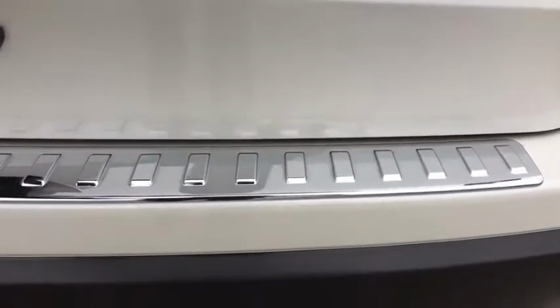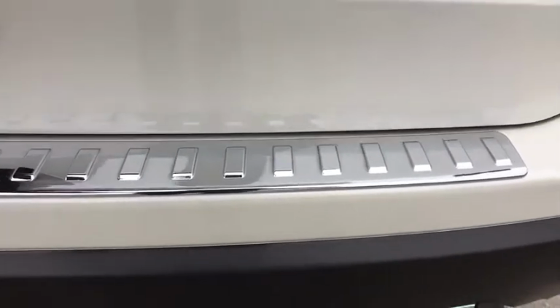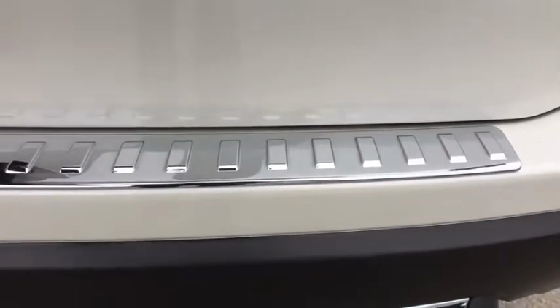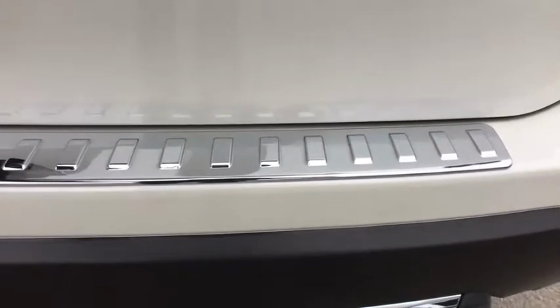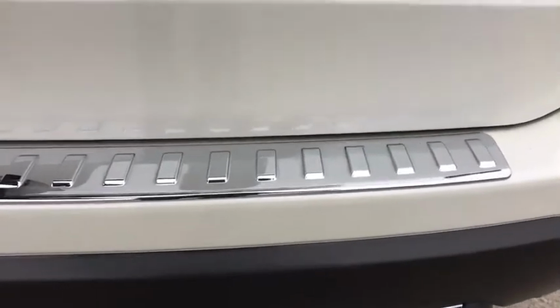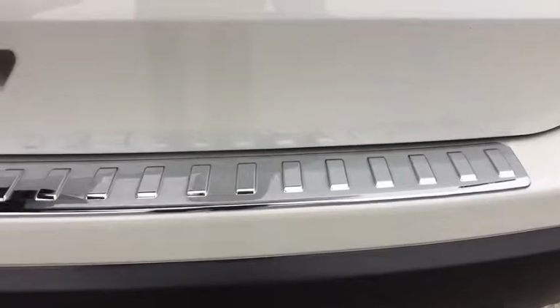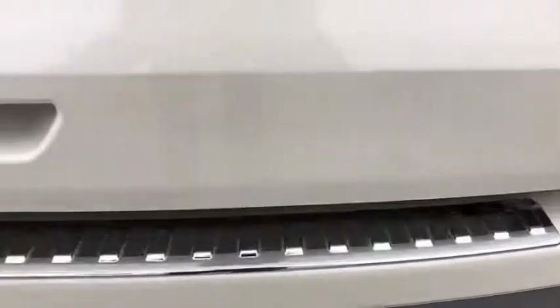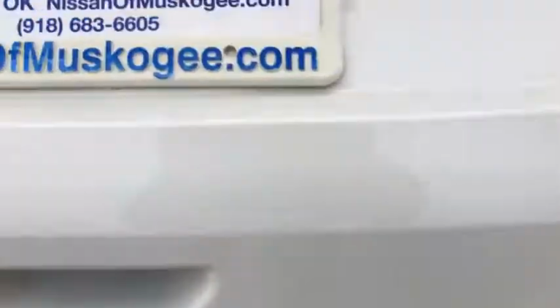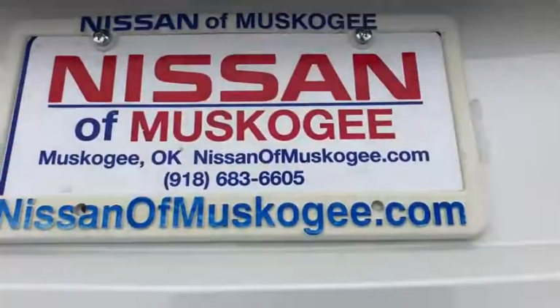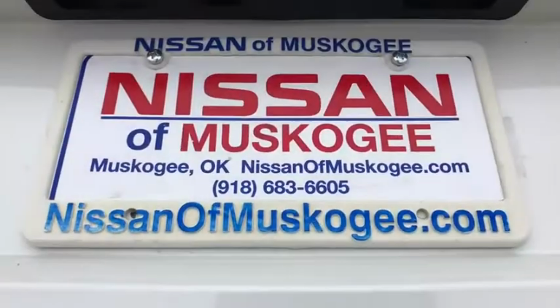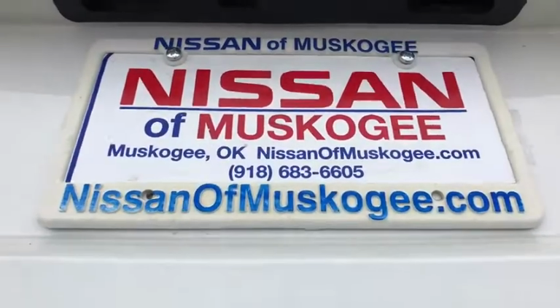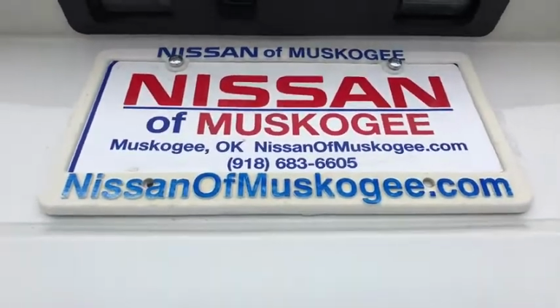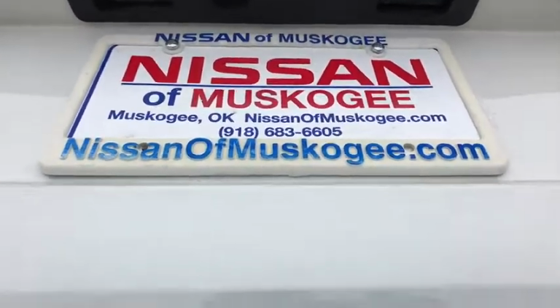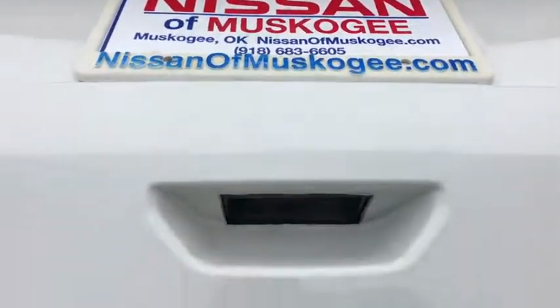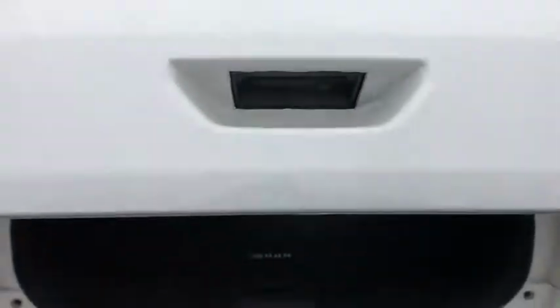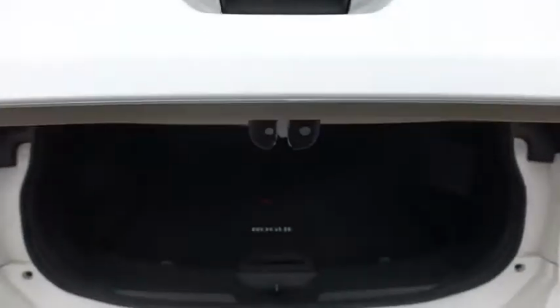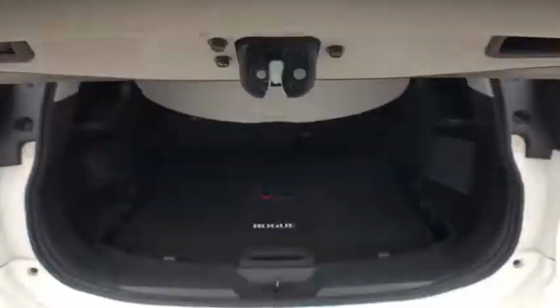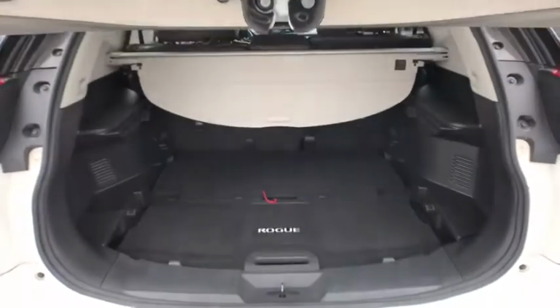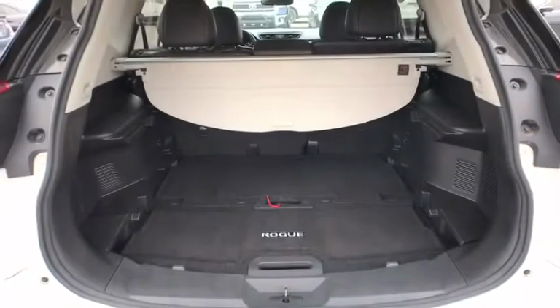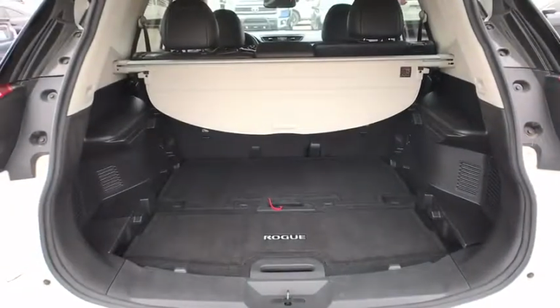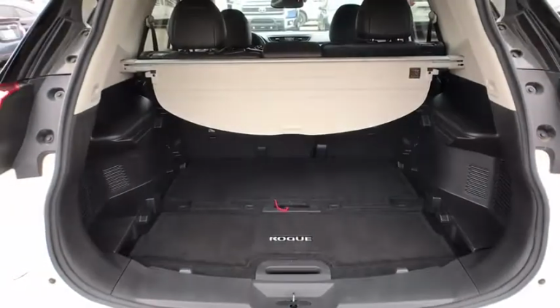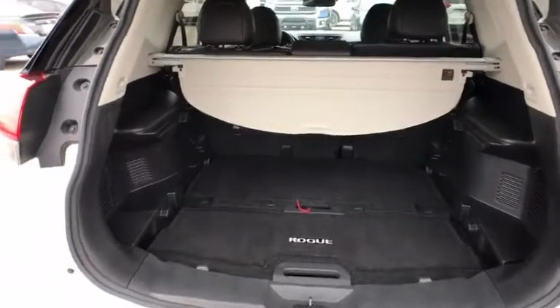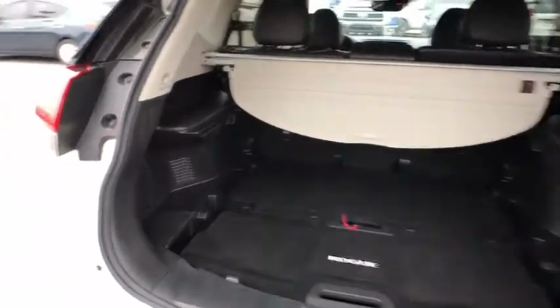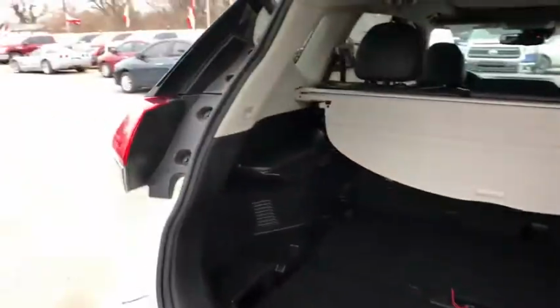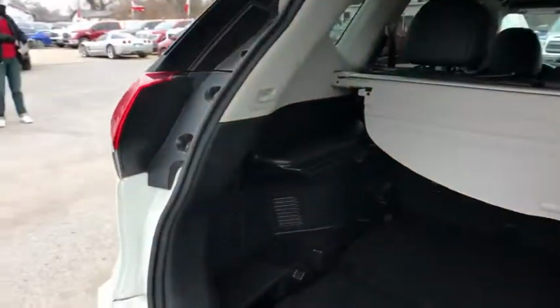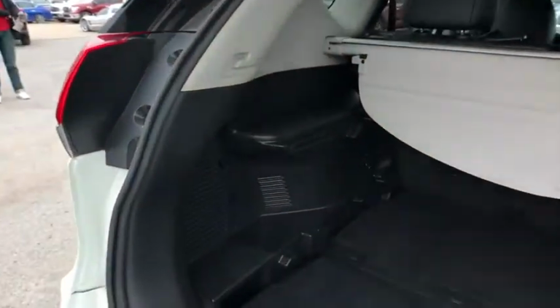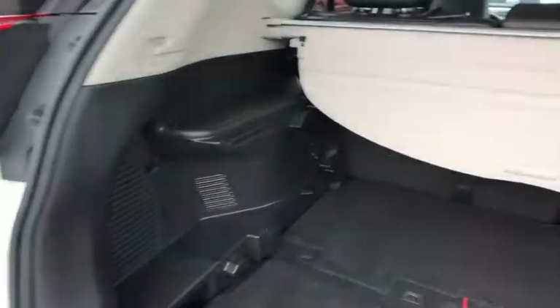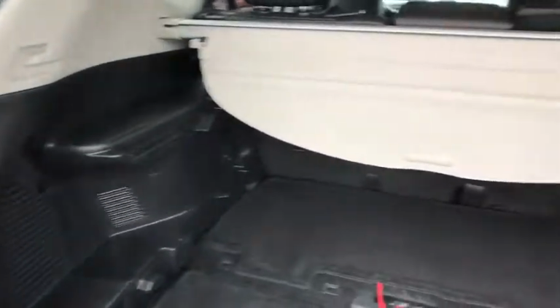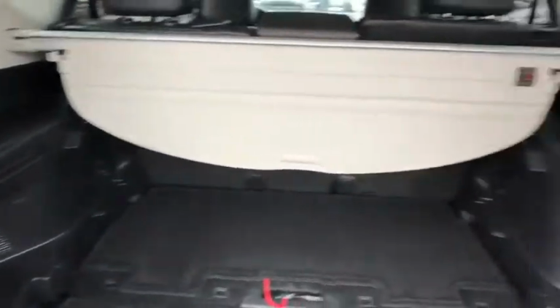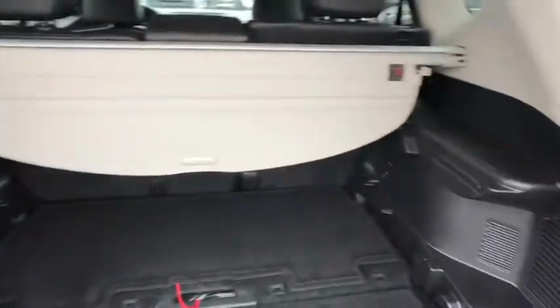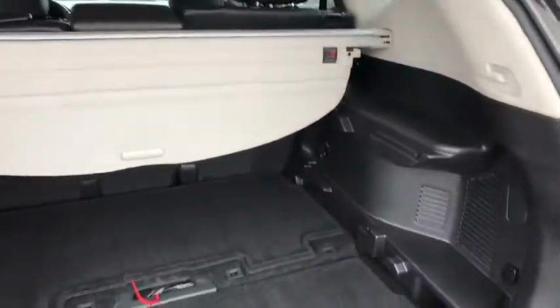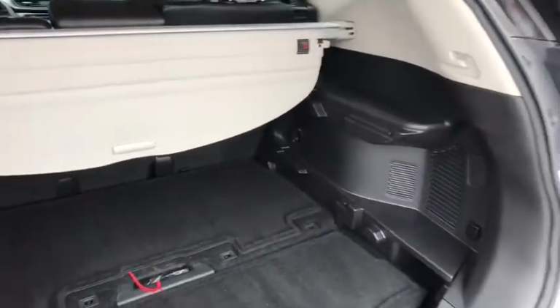stability control, steering wheel audio controls, power liftgate, navigation system, remote engine start, traction control, backup camera, keyless entry, leather wrapped steering wheel,